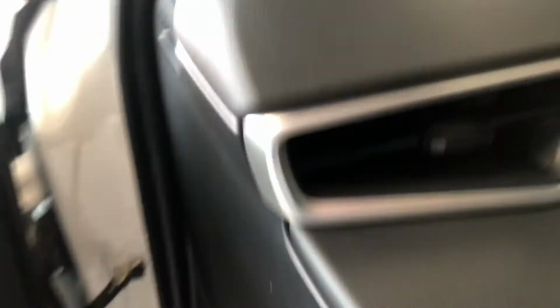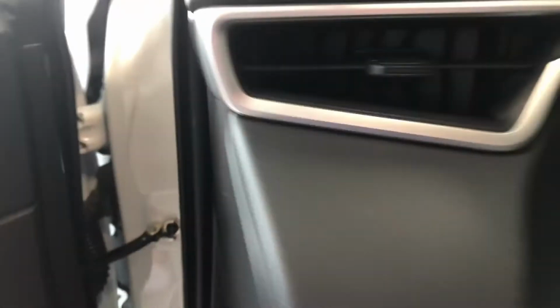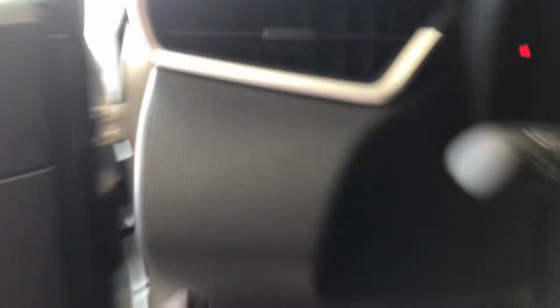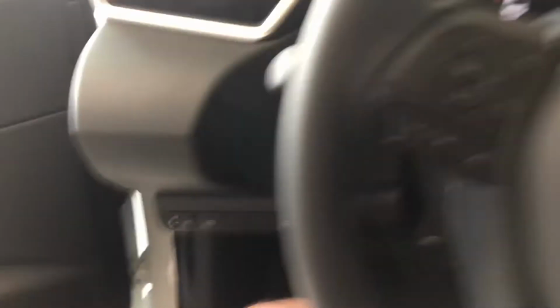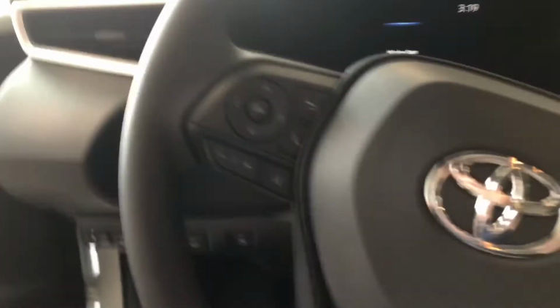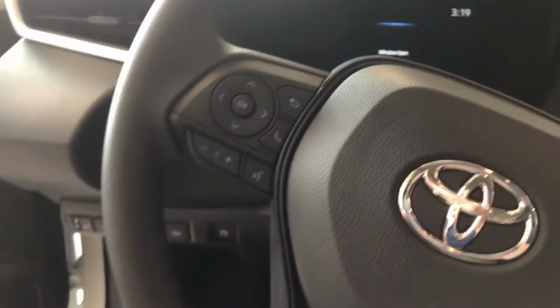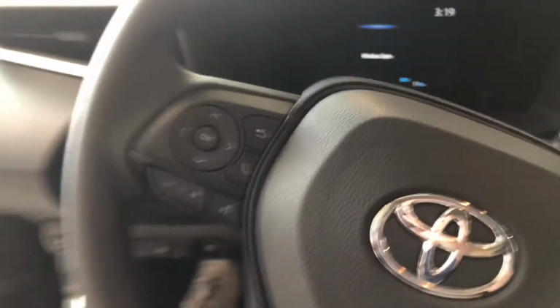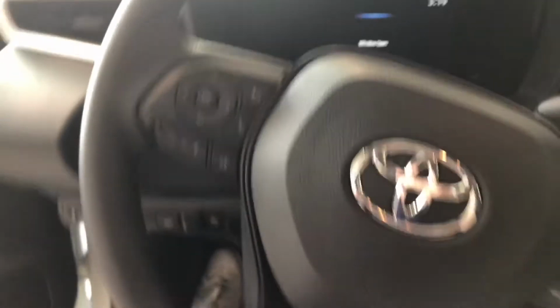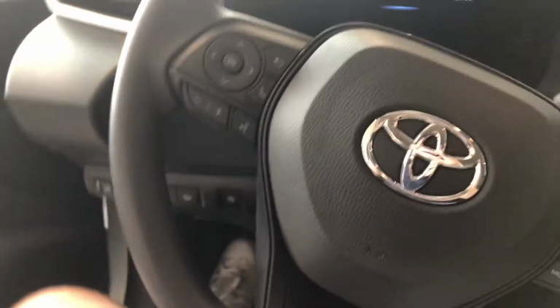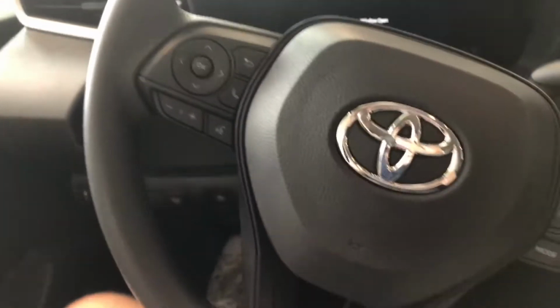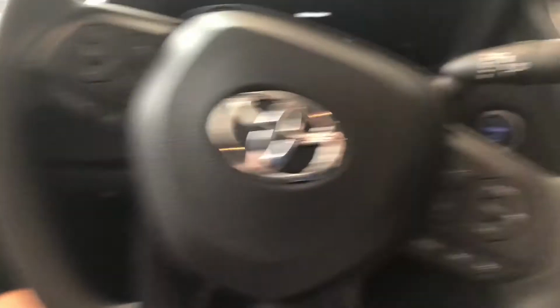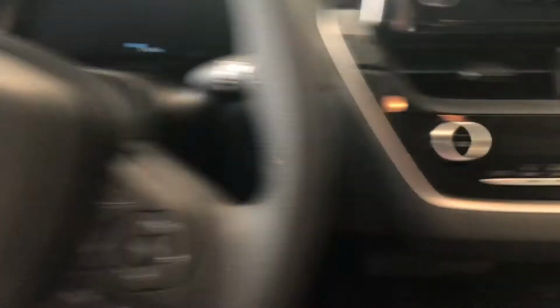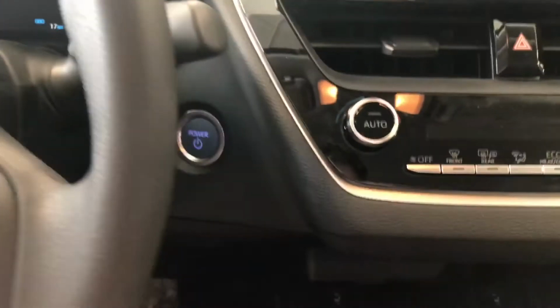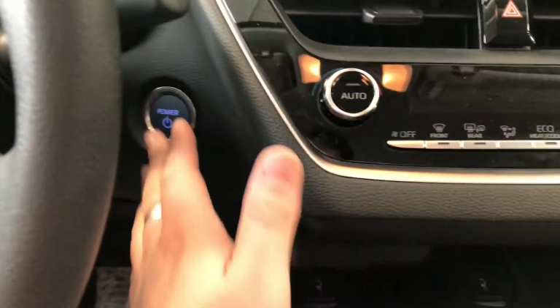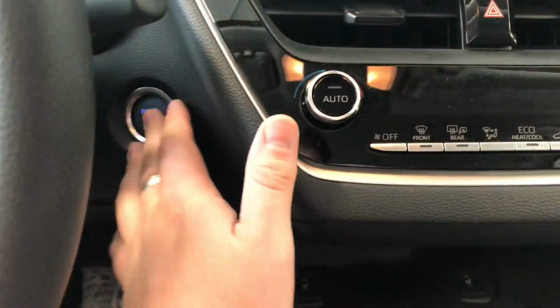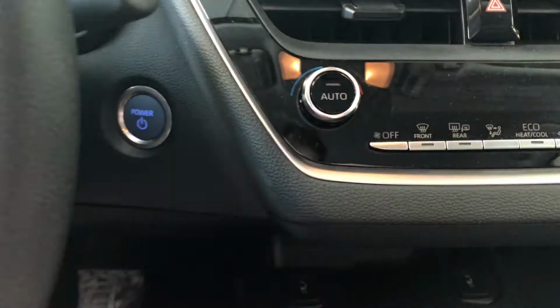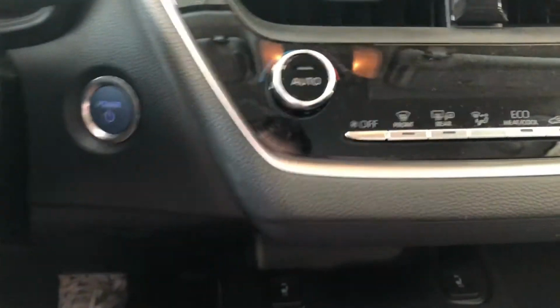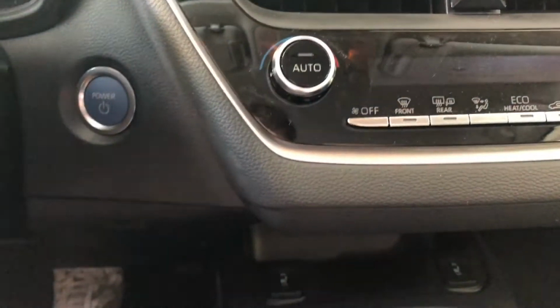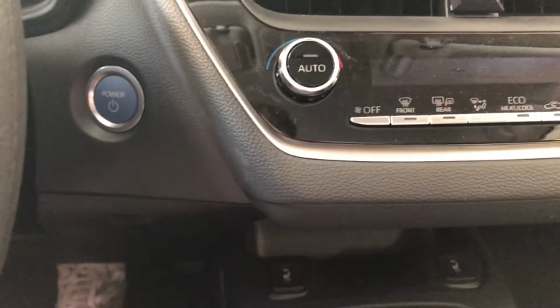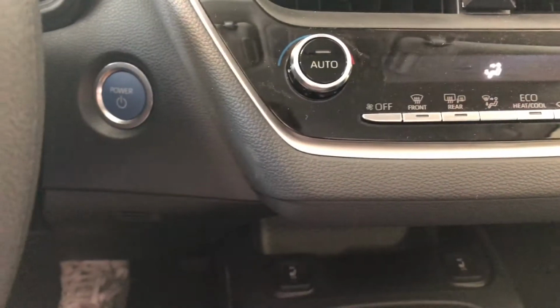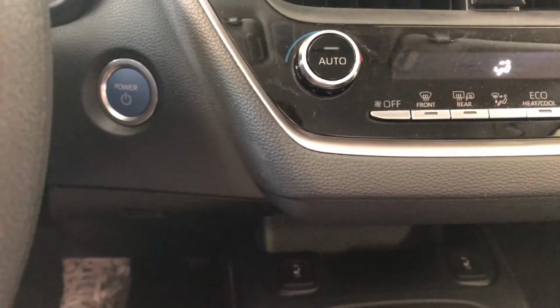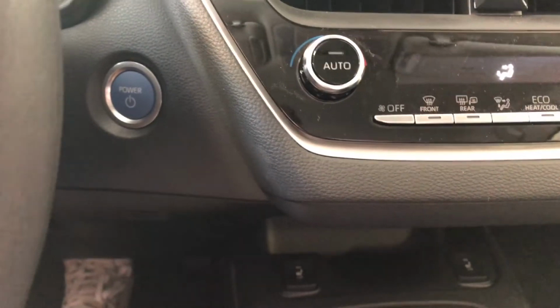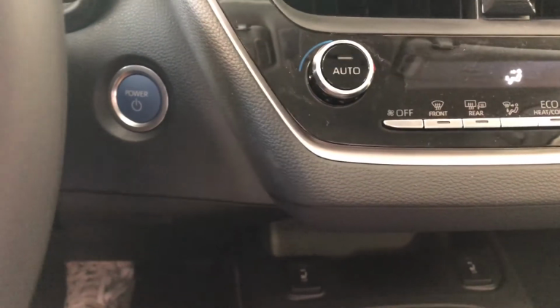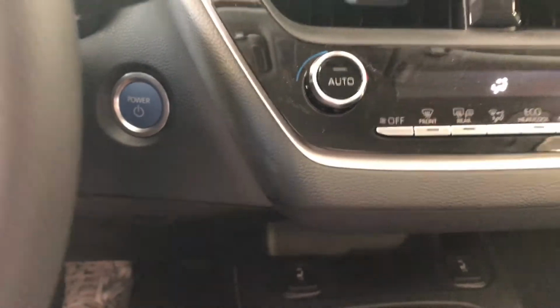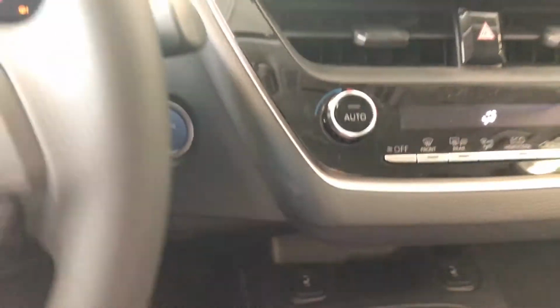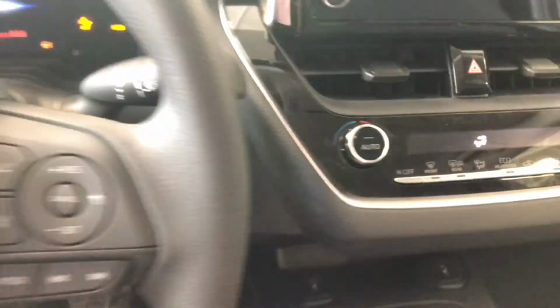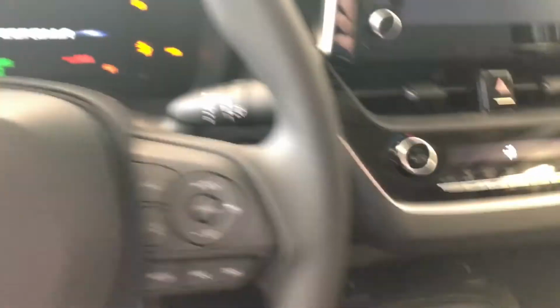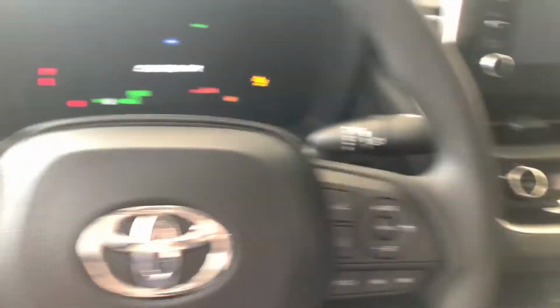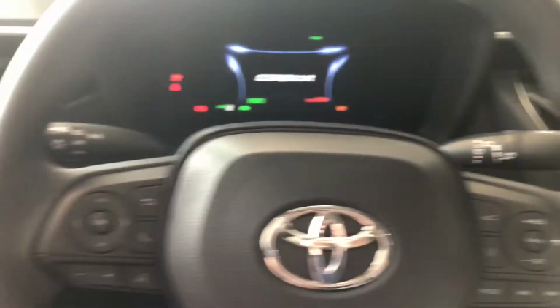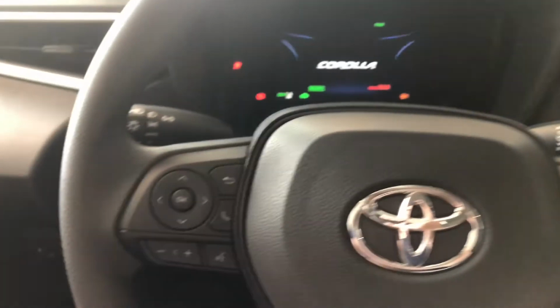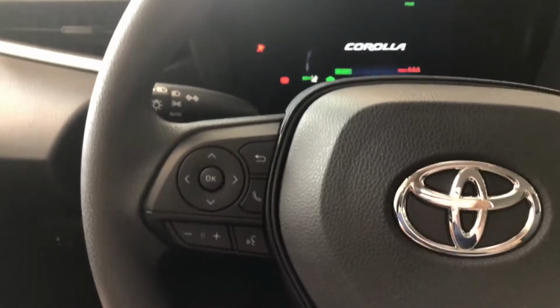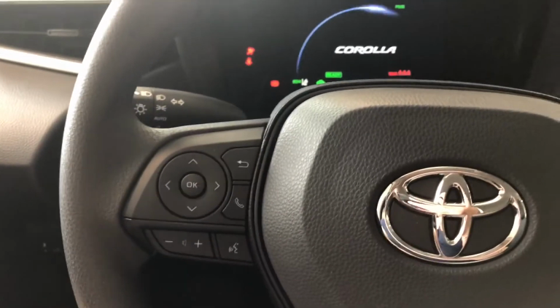On the bottom you'll find your manual seating adjustment handles. Now let's hop inside and start this Corolla up. It is a push to start — just put your foot on the brake and that vehicle will fire up for you.